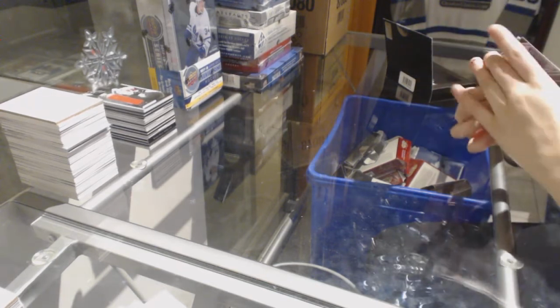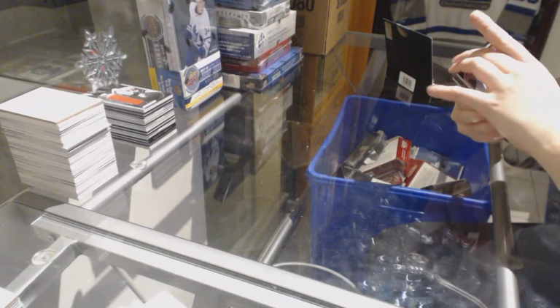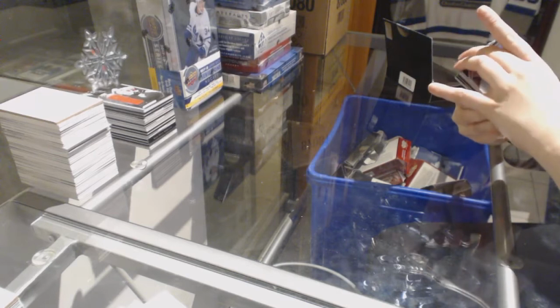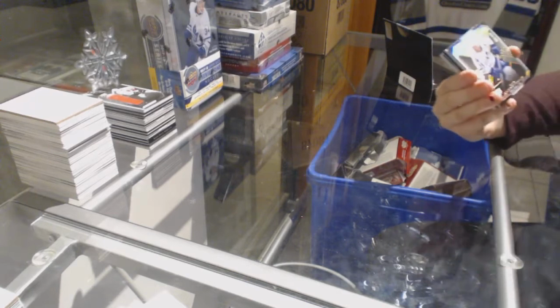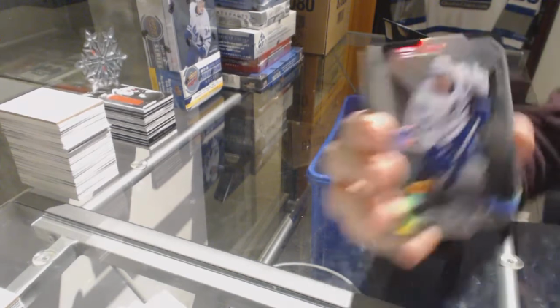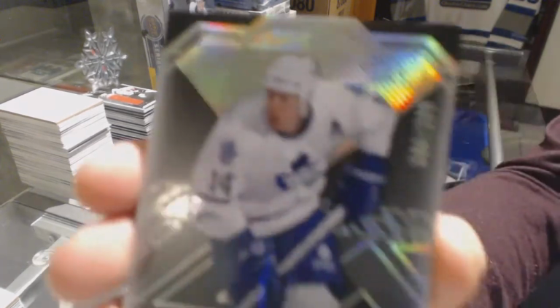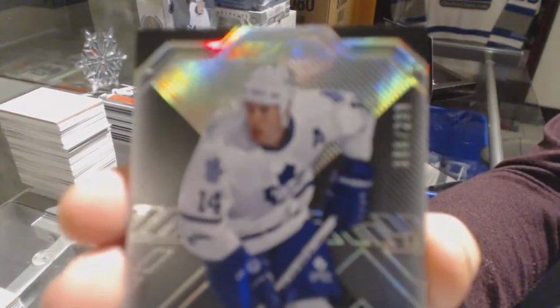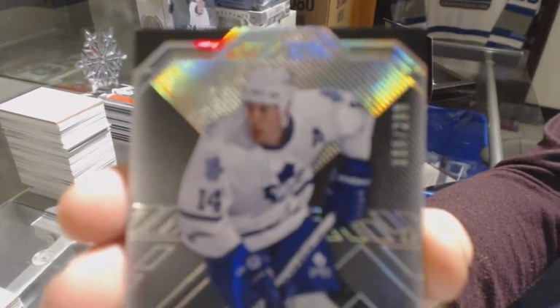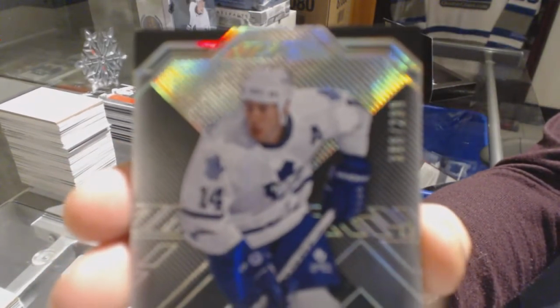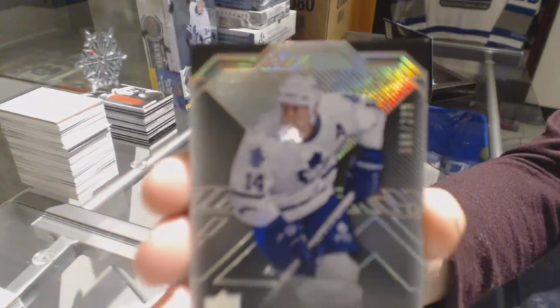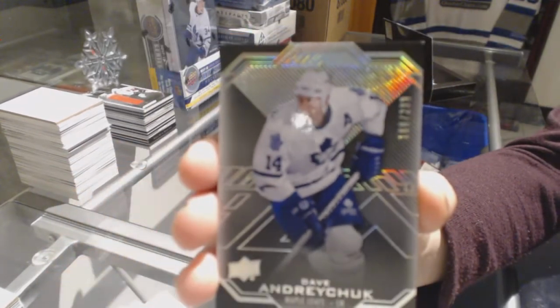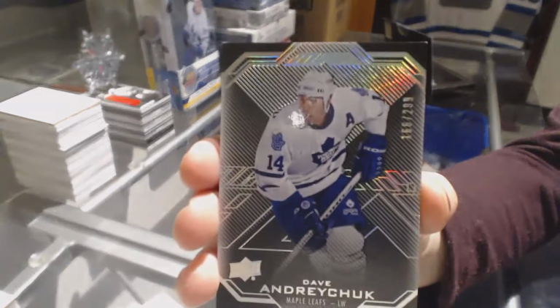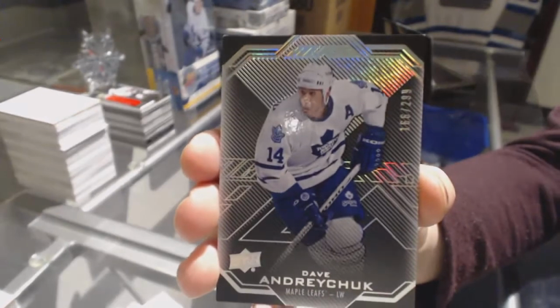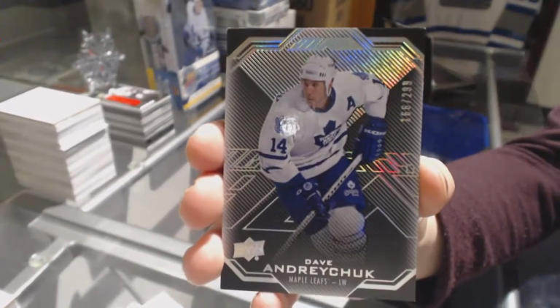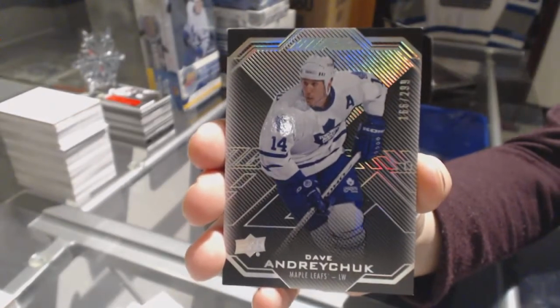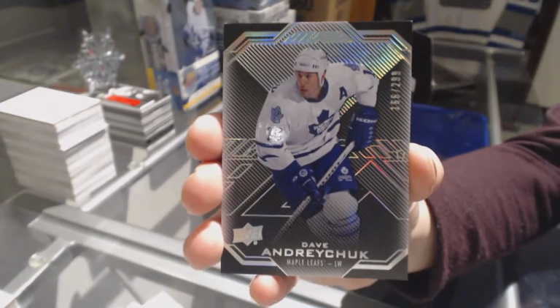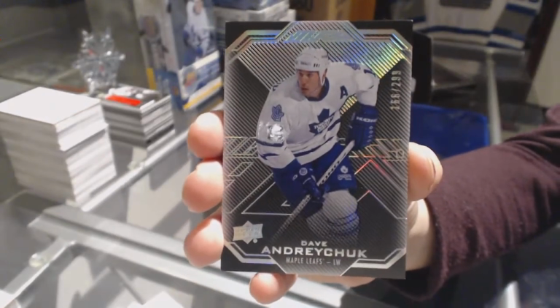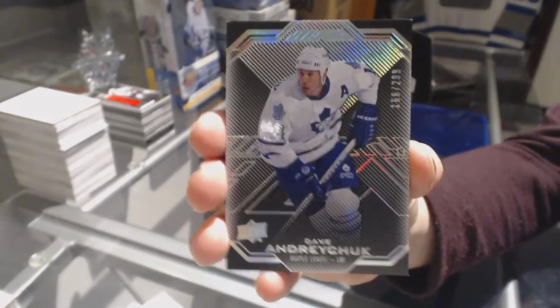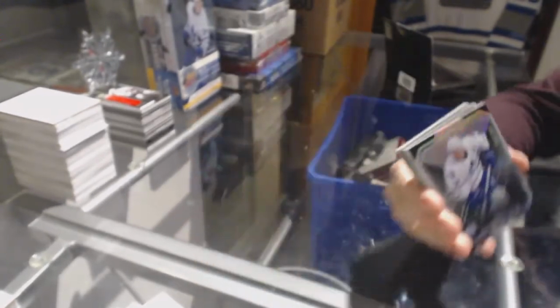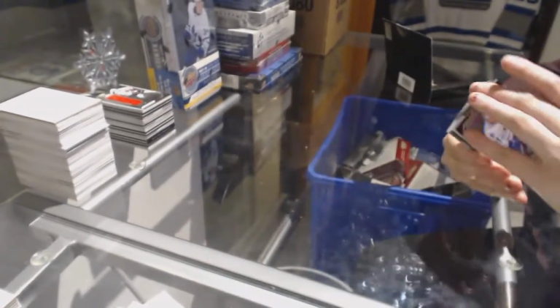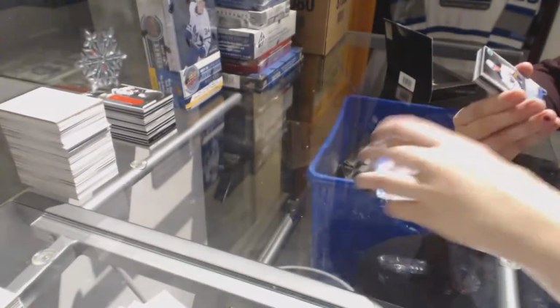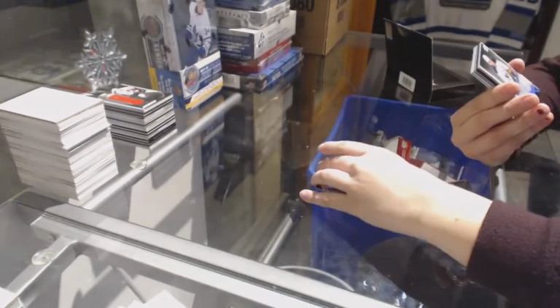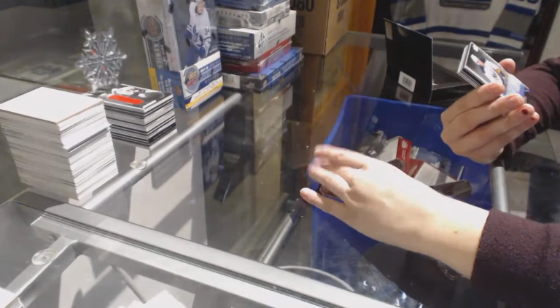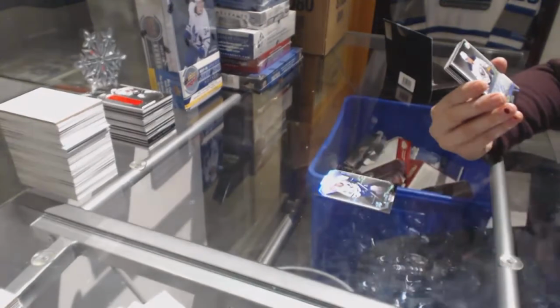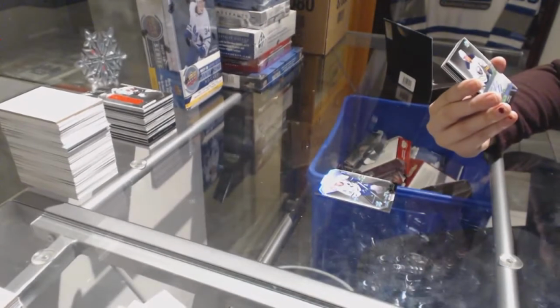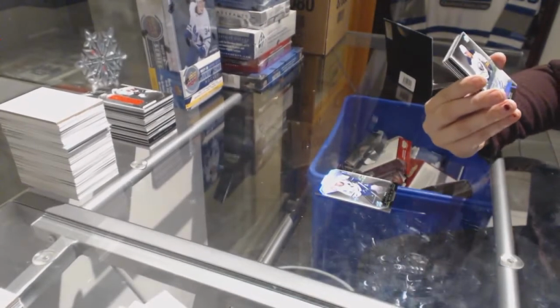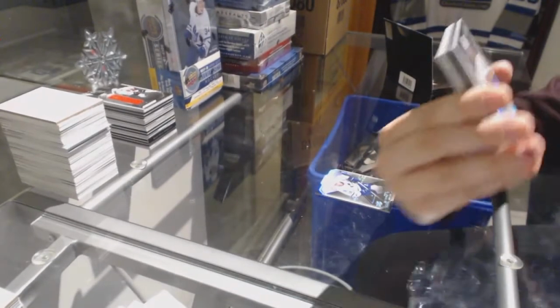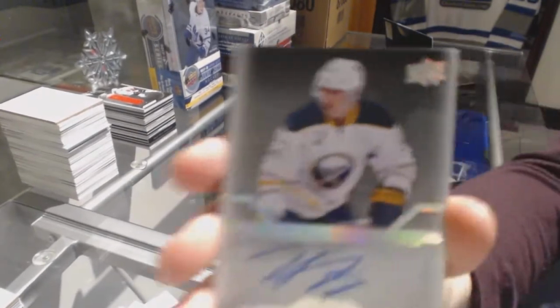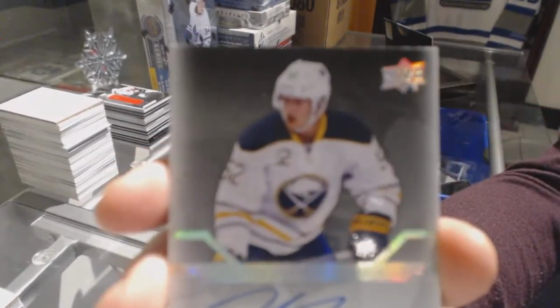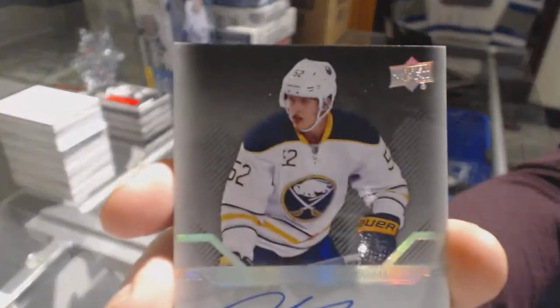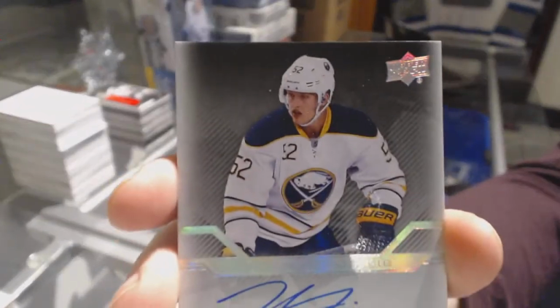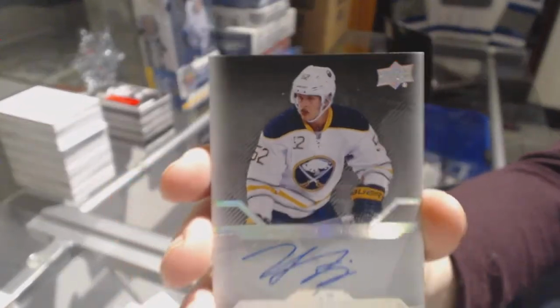Box five. We've got a base card numbered to 299 for the Toronto Maple Leafs, Dave Andreychuk. A pro penmanship auto for the Buffalo Sabres, Hudson Fasching.